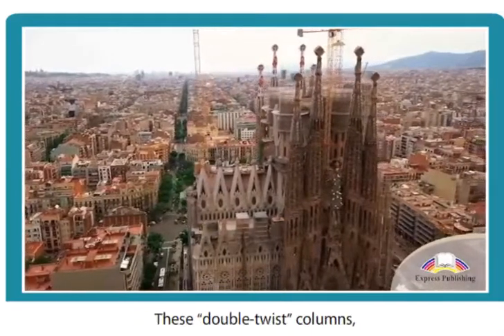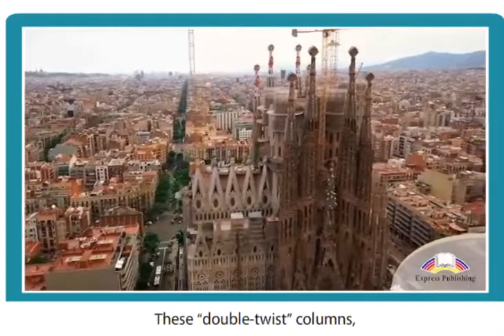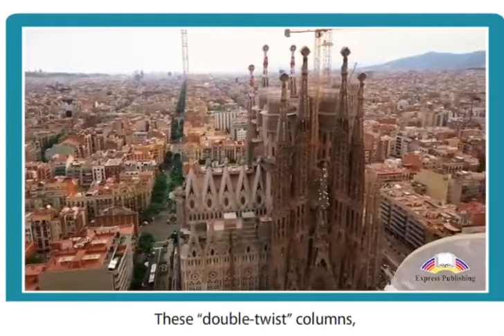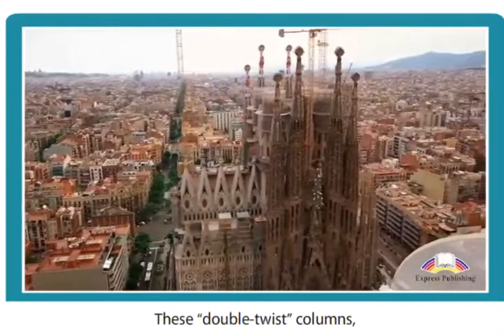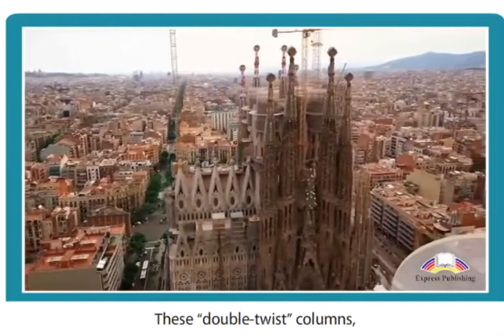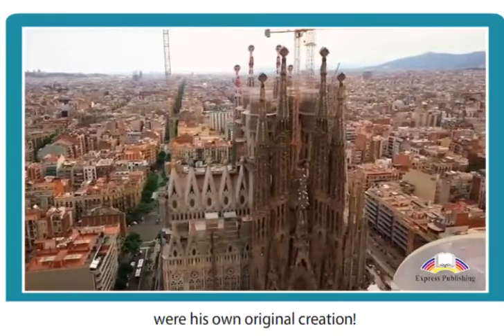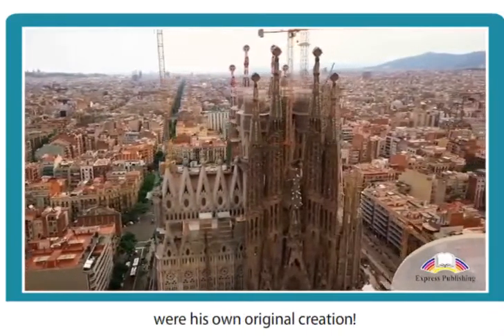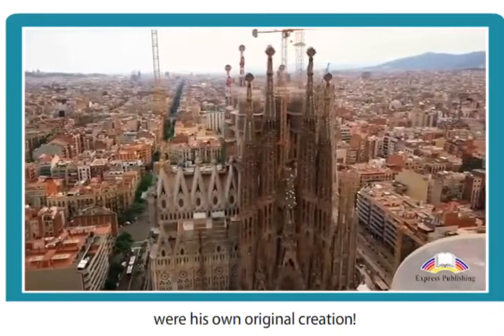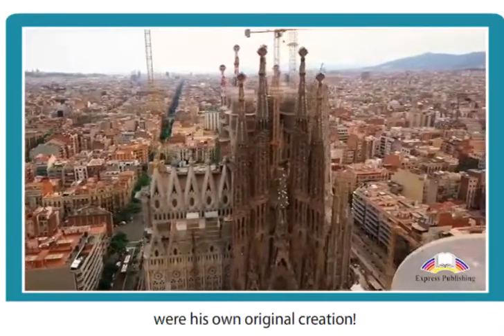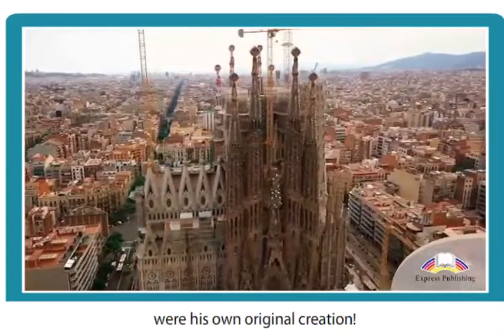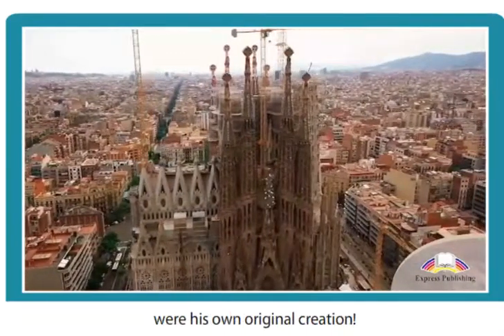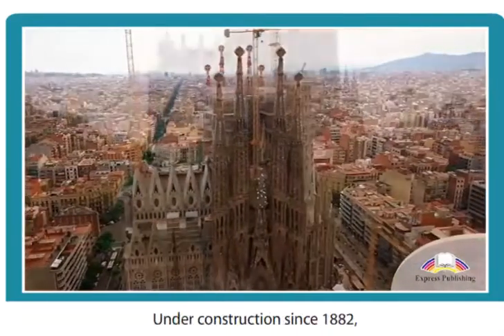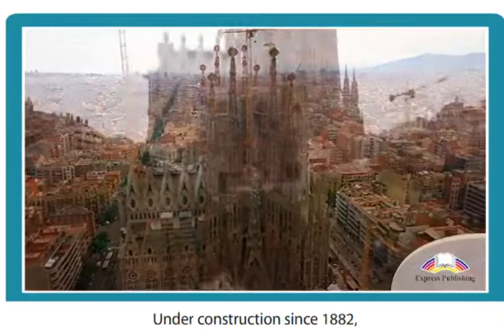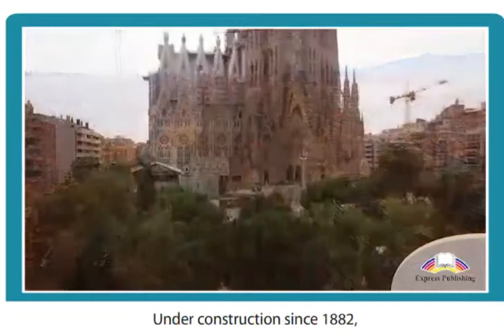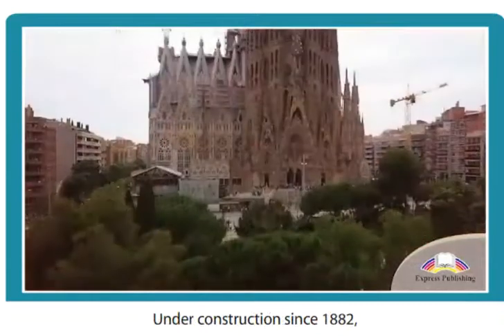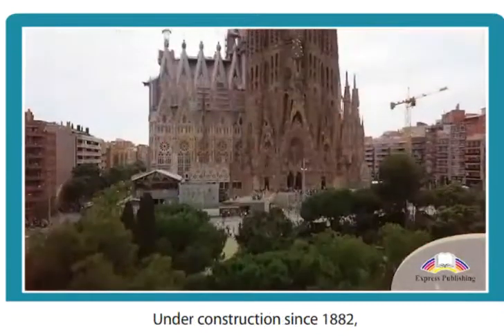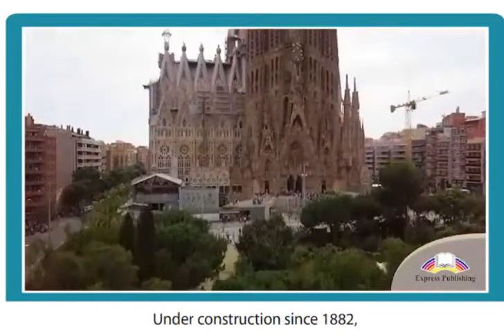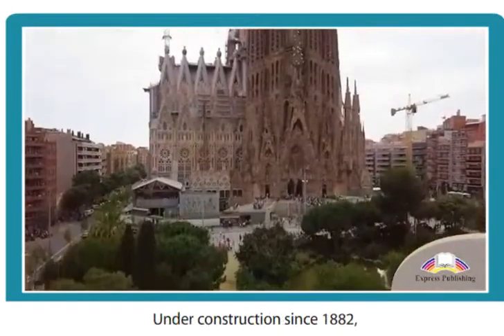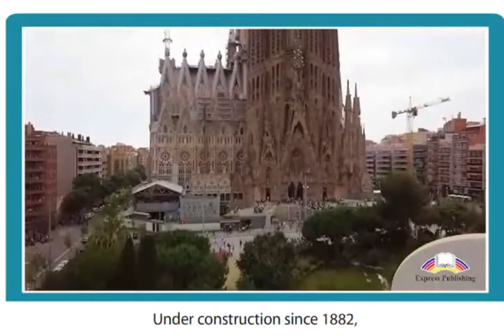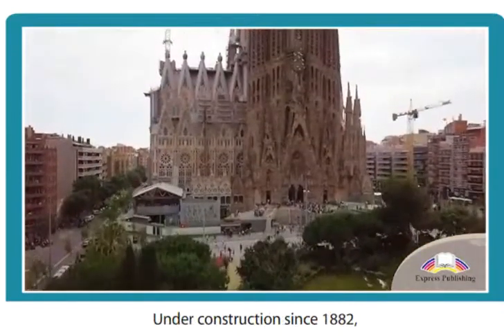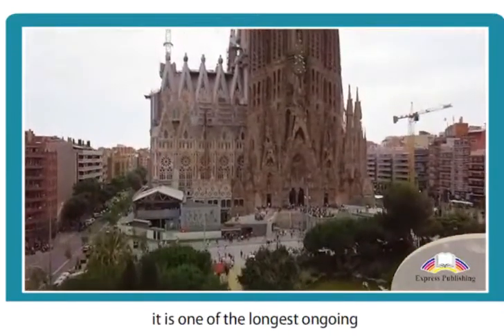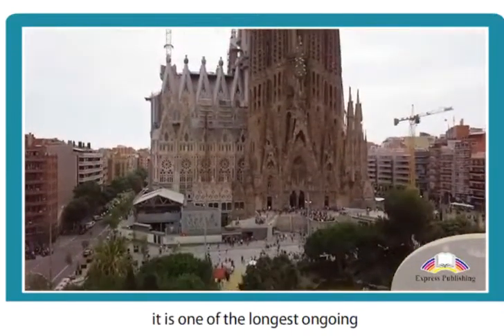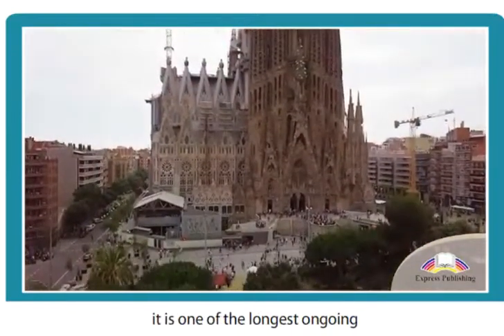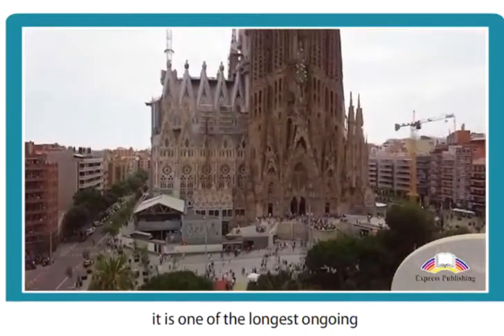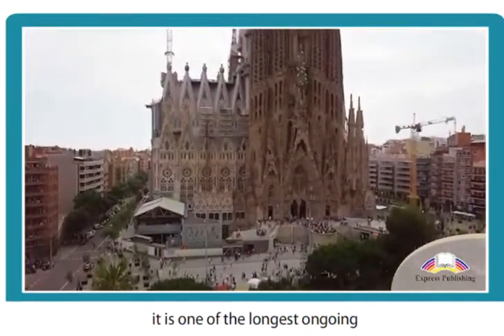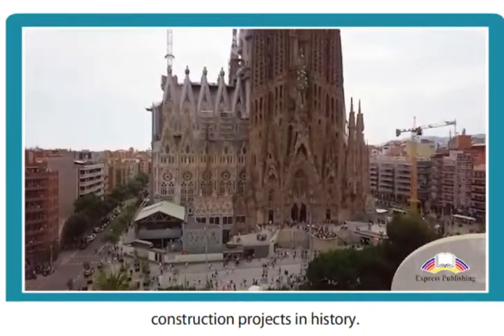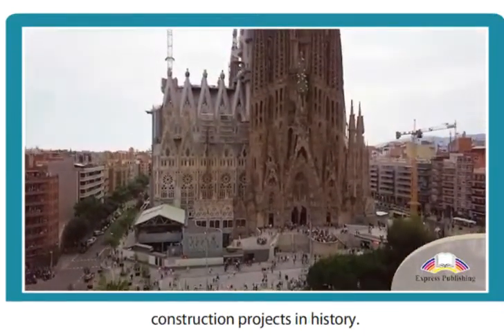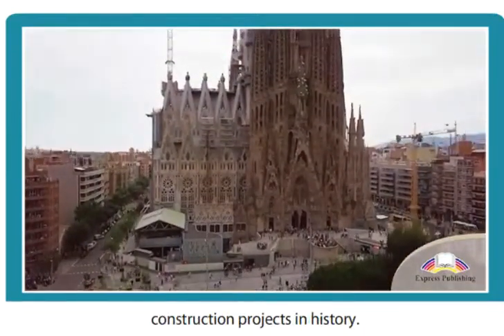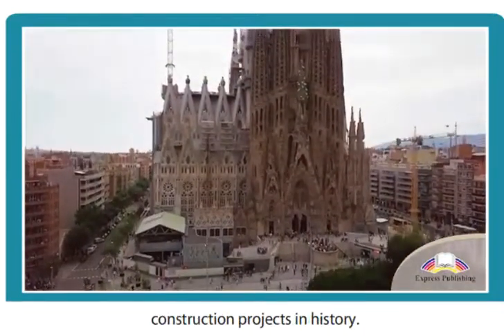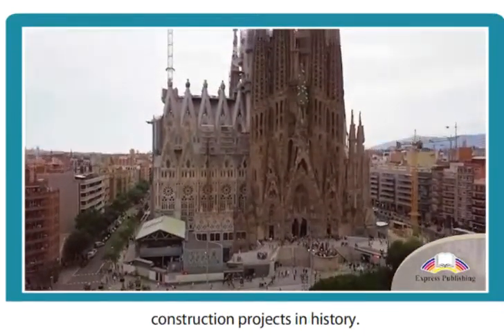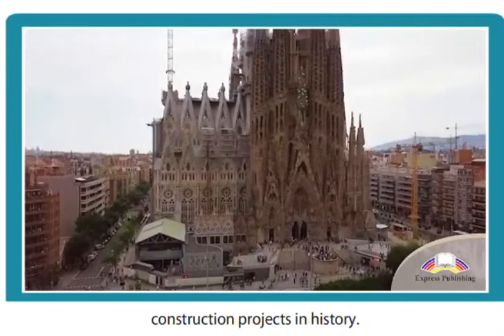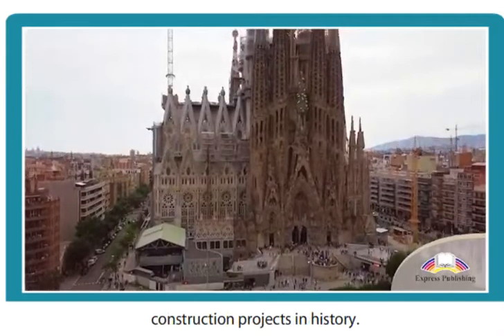These double-twist columns were his own original creation. Under construction since 1882, it is one of the longest ongoing construction projects in history.